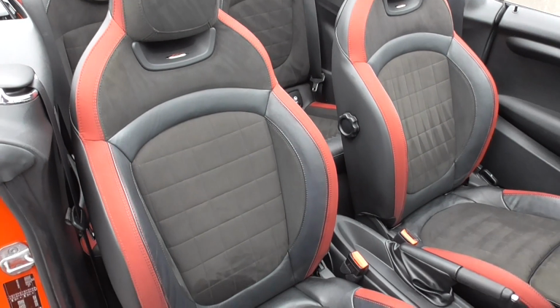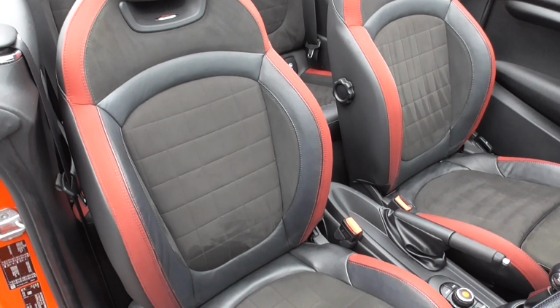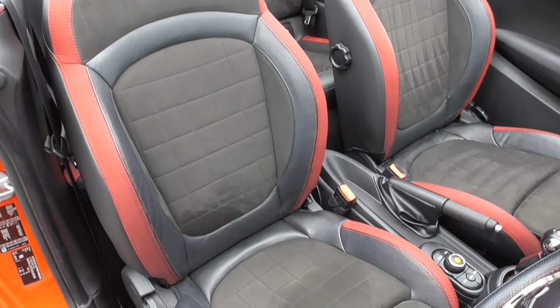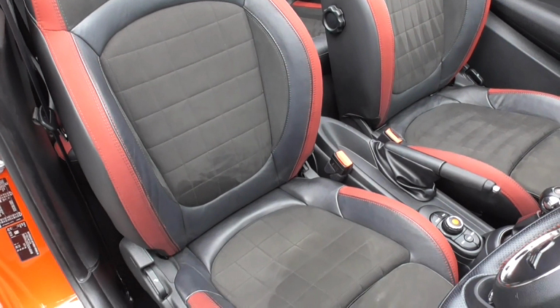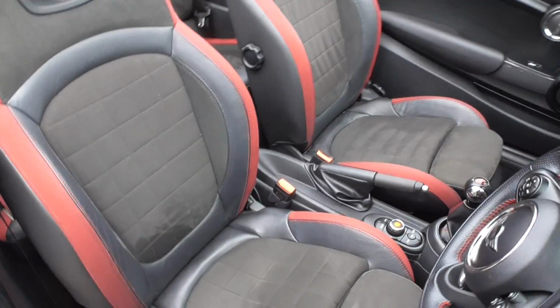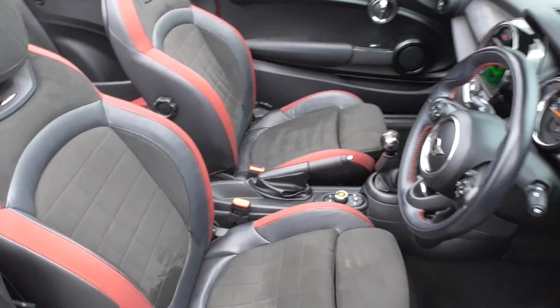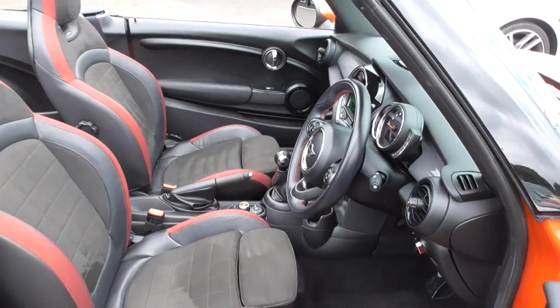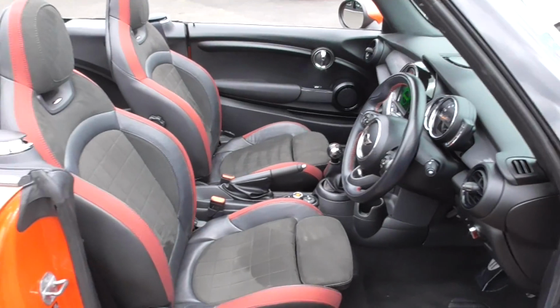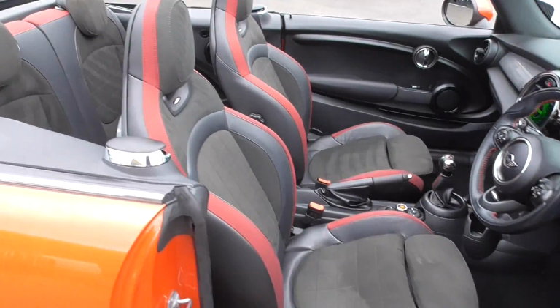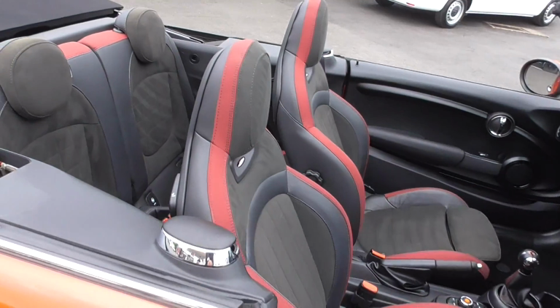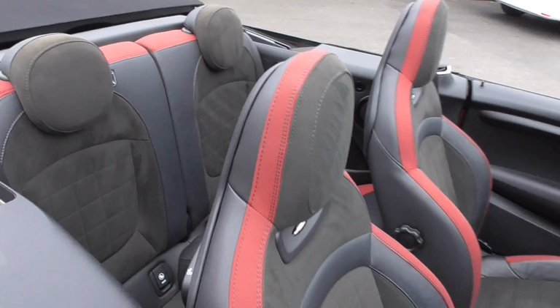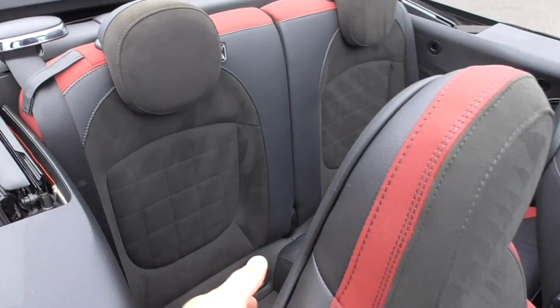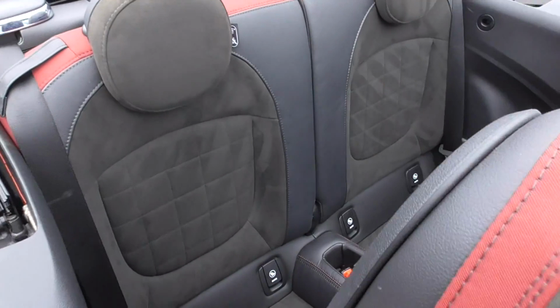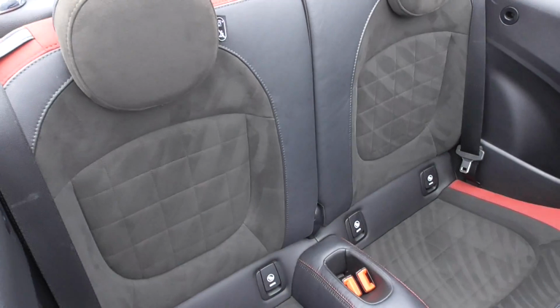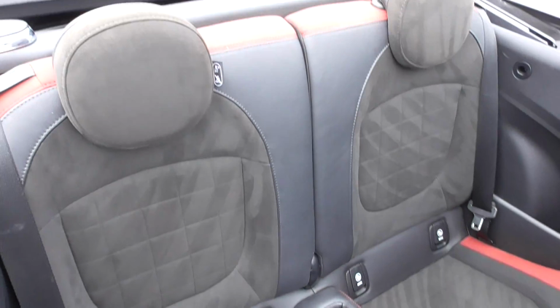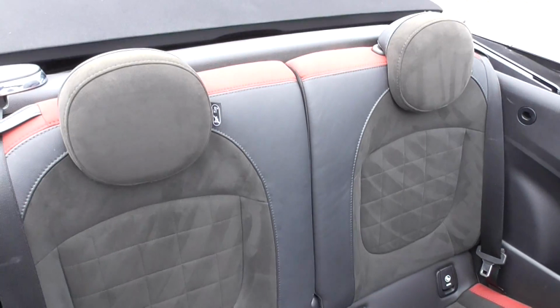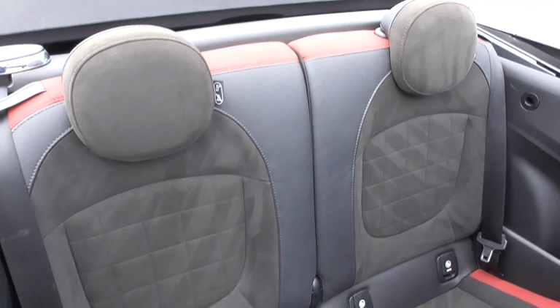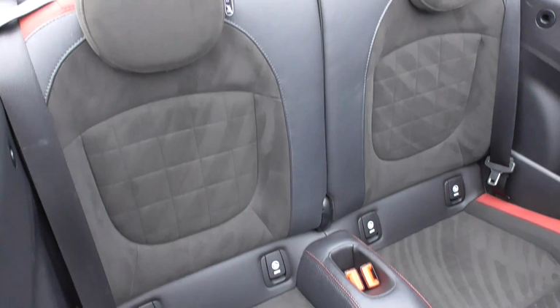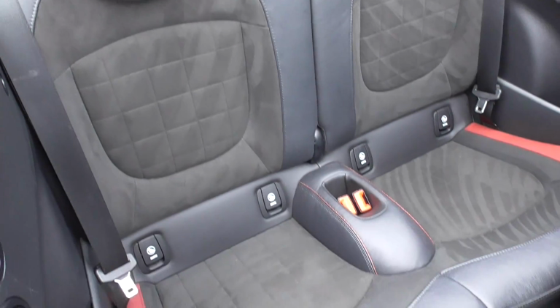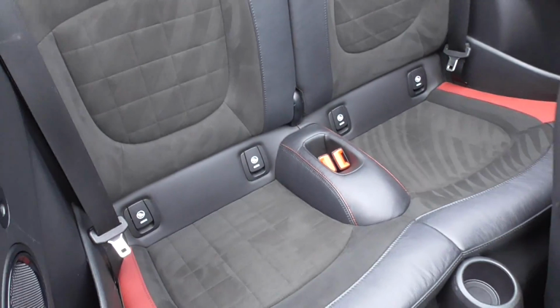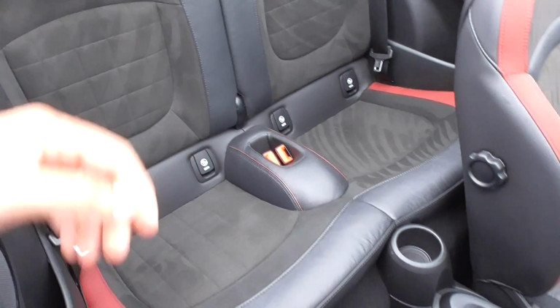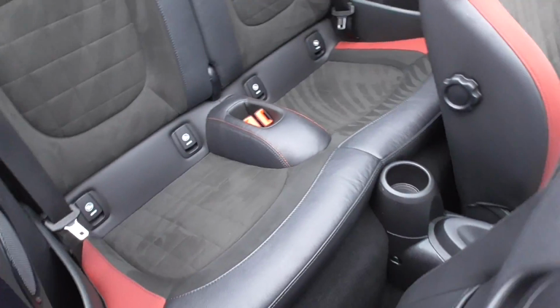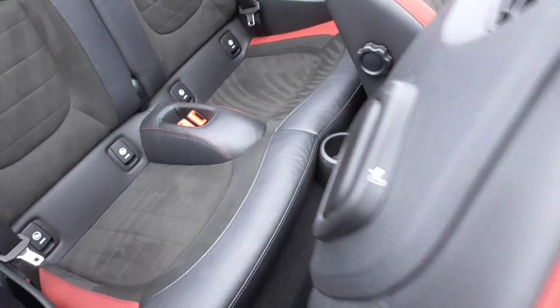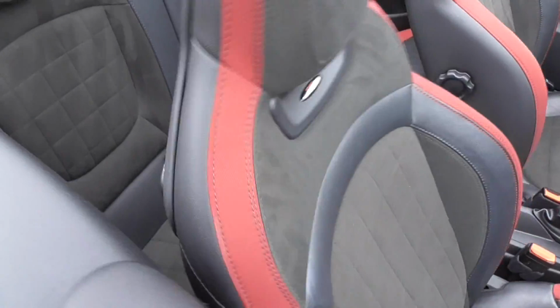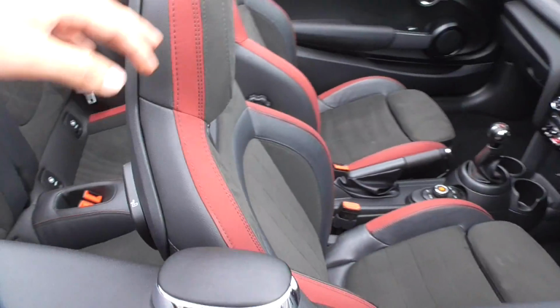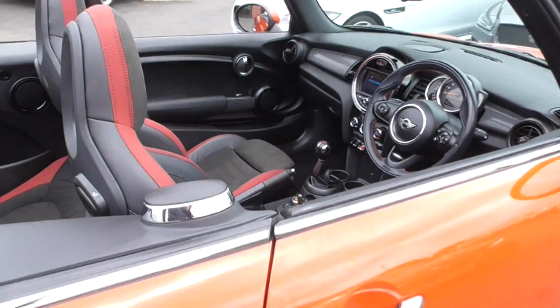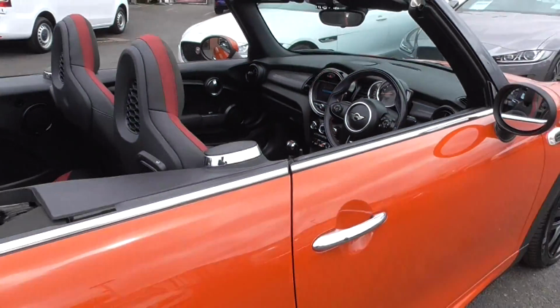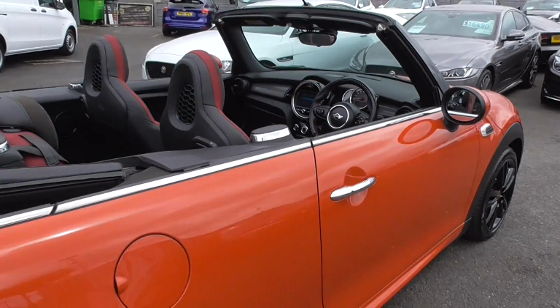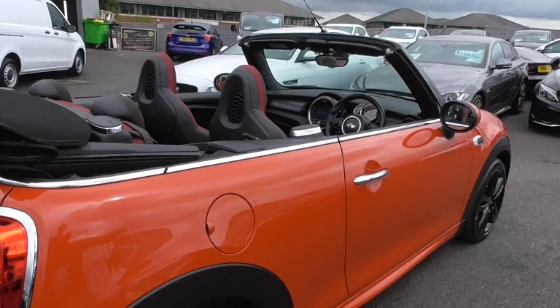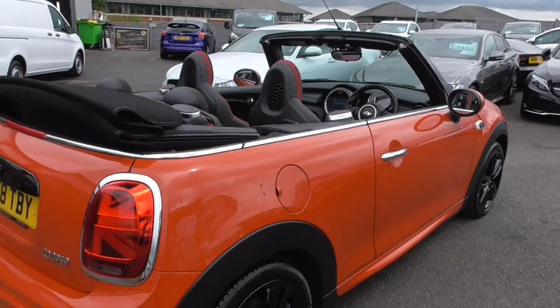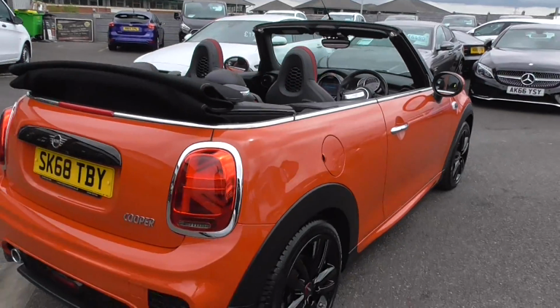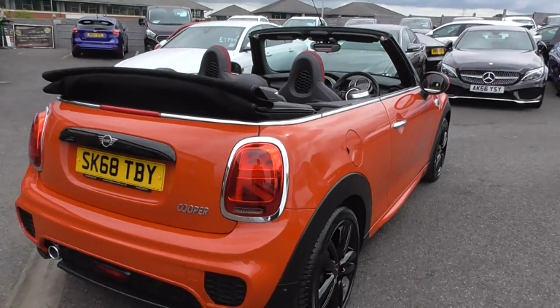With the roof down, you get a better look at those fantastic seats. The rear seats are in nice order as well. These Minis, roof up or down, look absolutely fantastic.